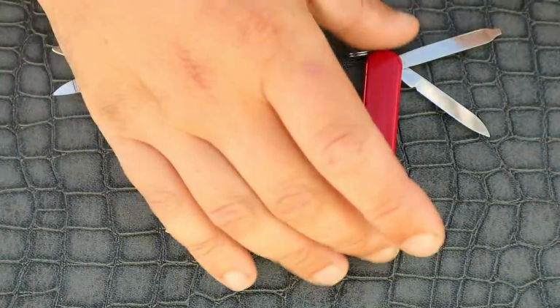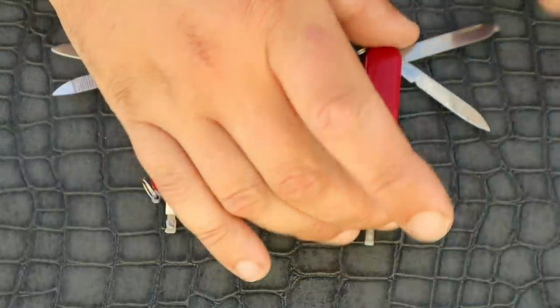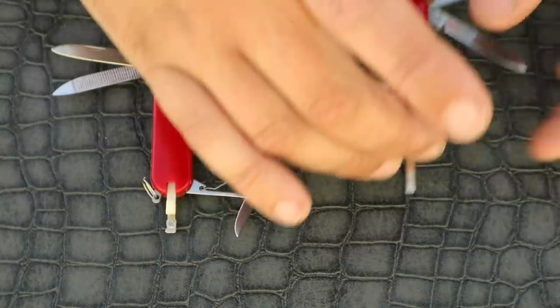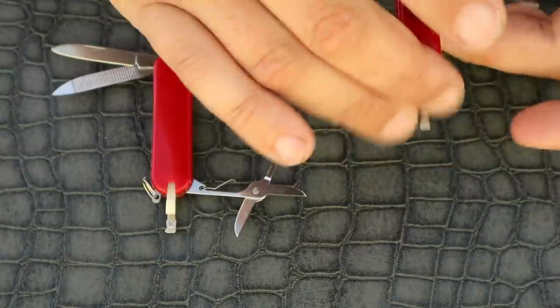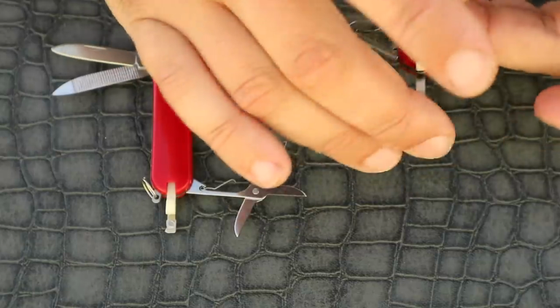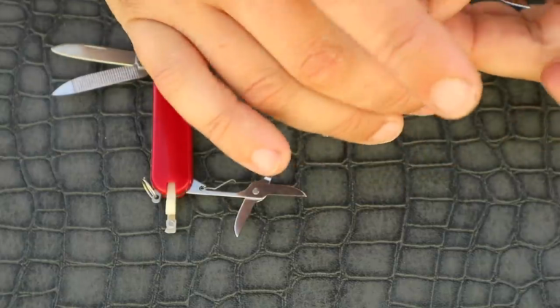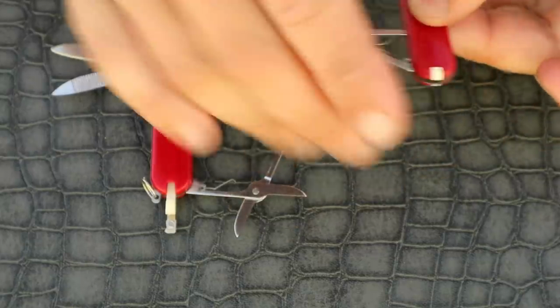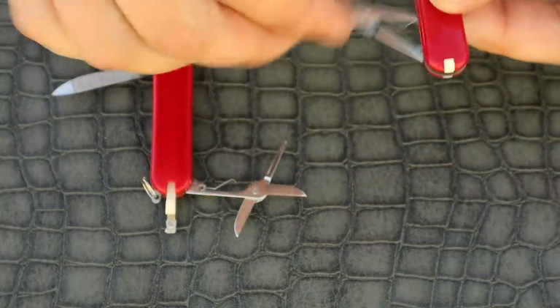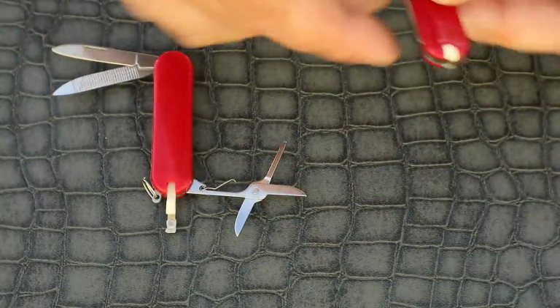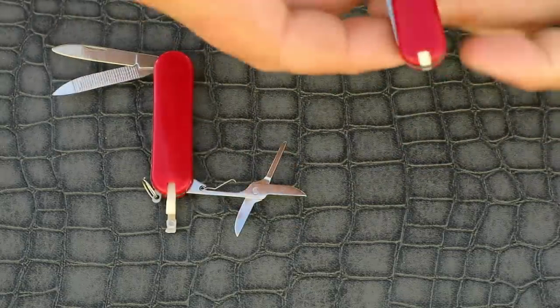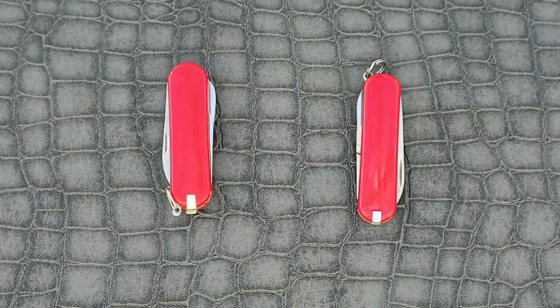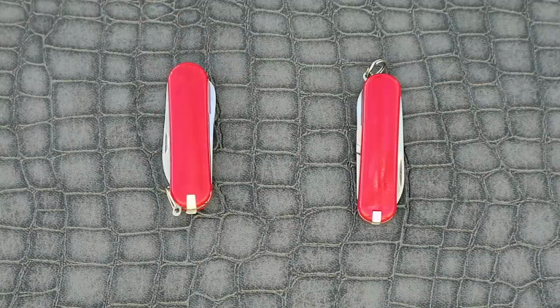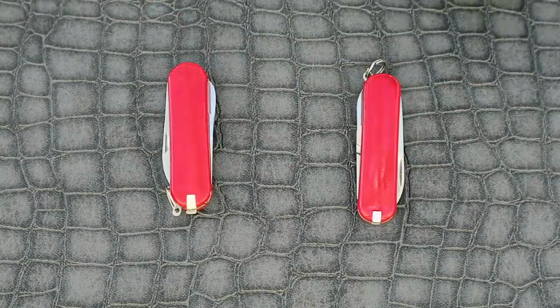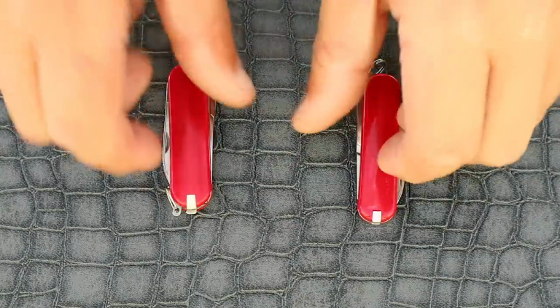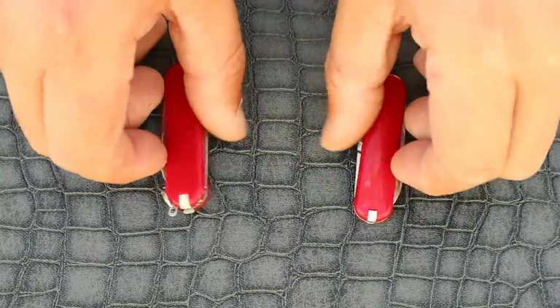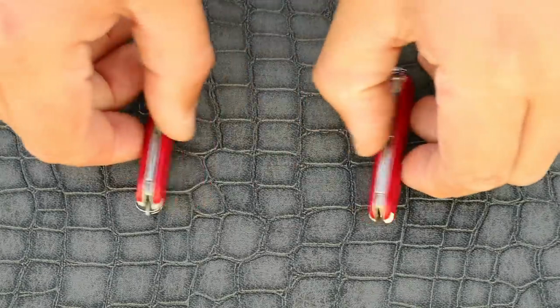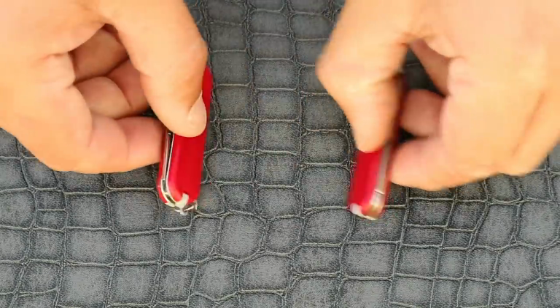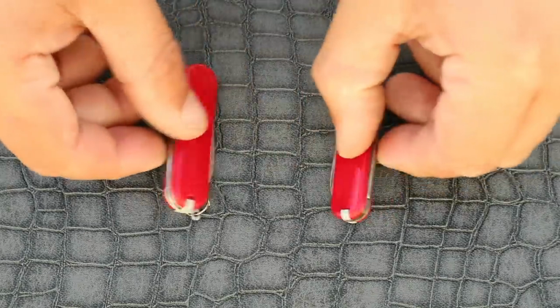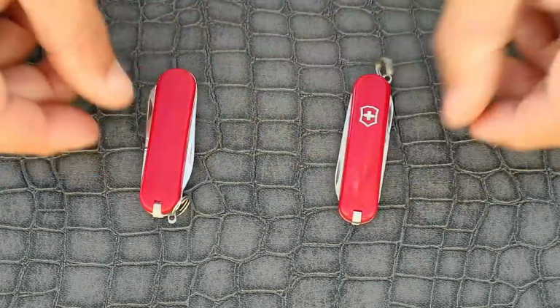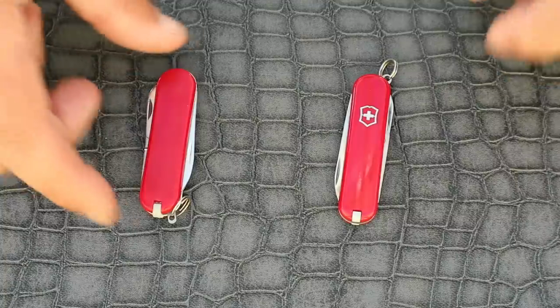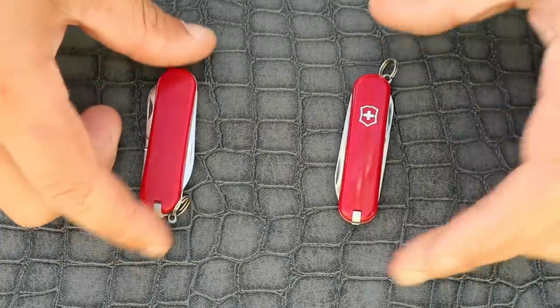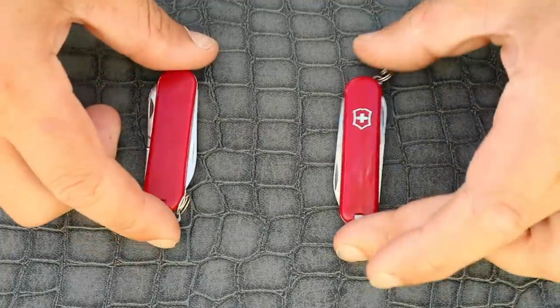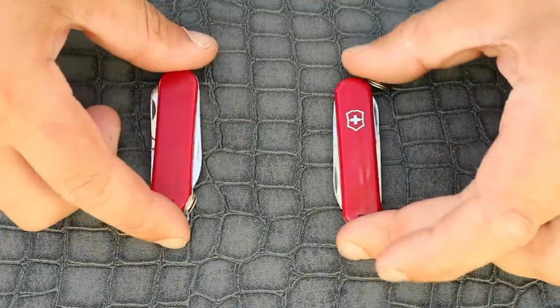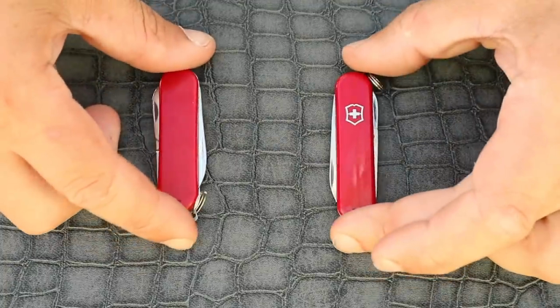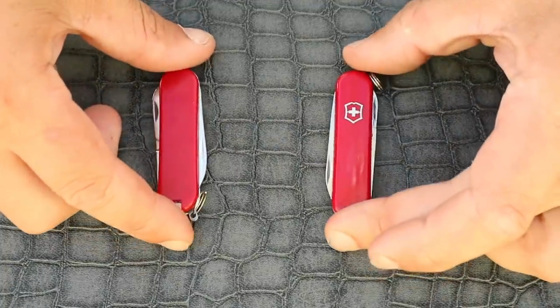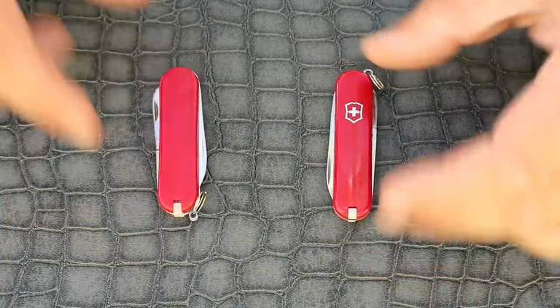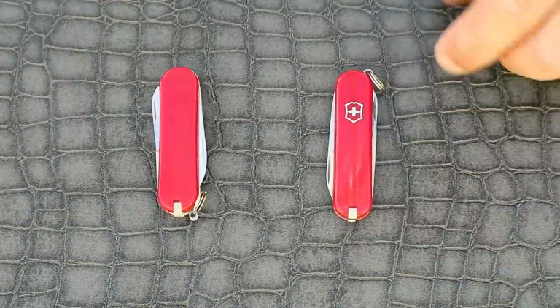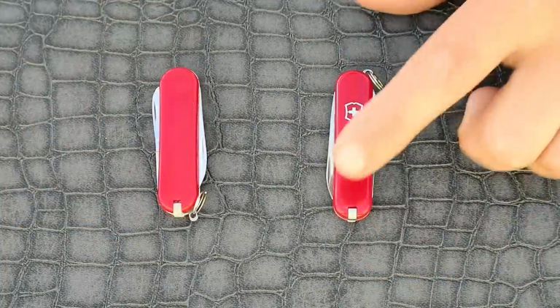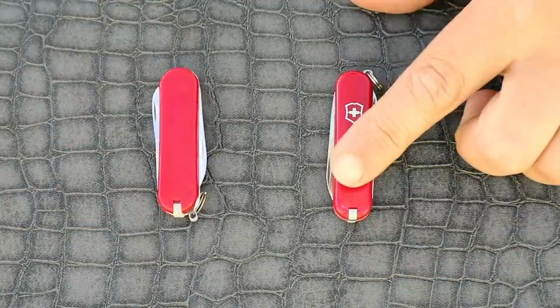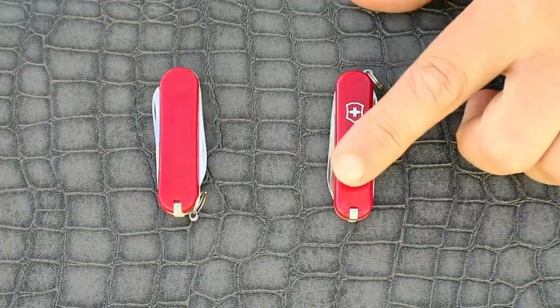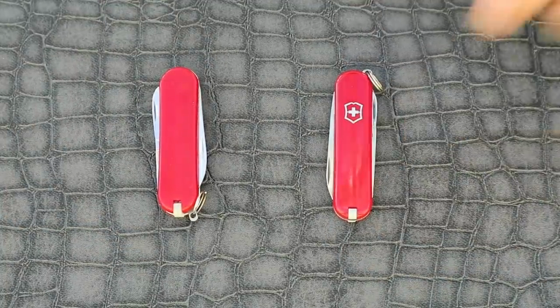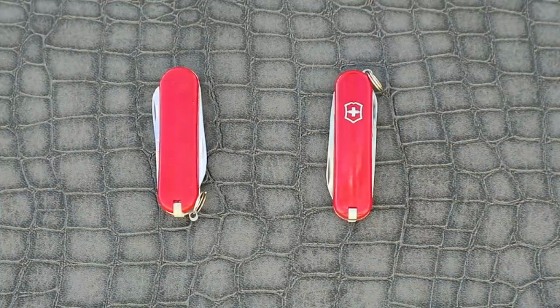So which is the real Swiss army knife? With the key ring sensibly placed on the opposite end to the slide-out tools, it's on the right side there.